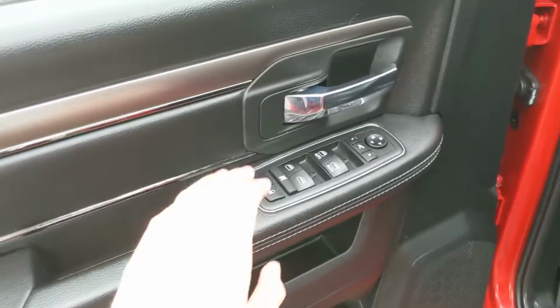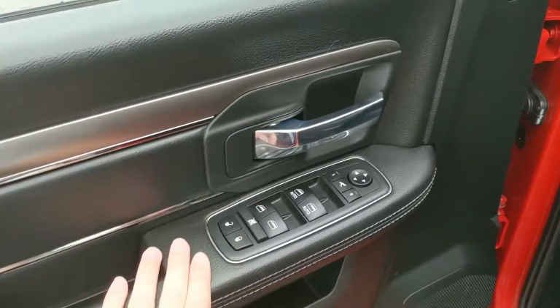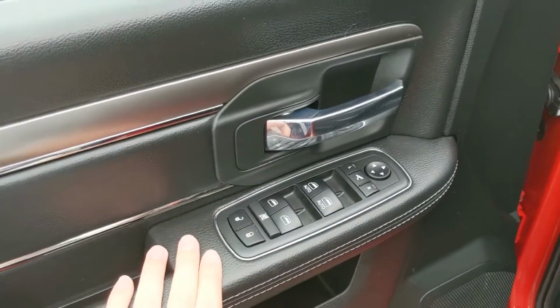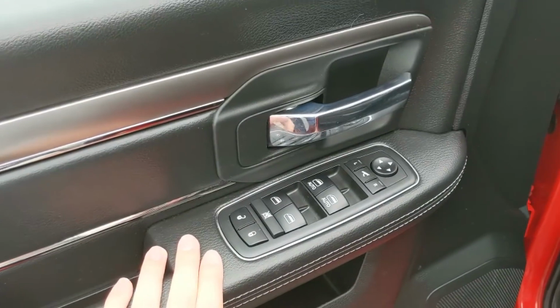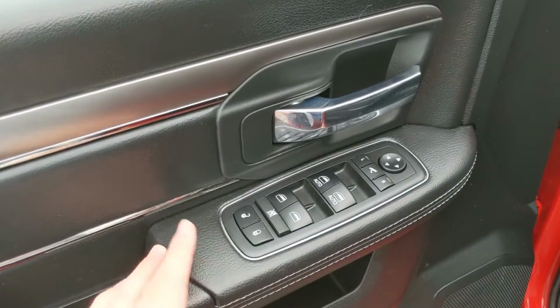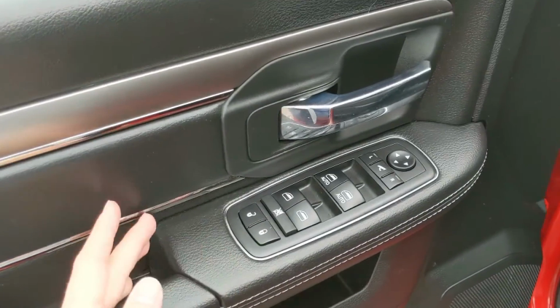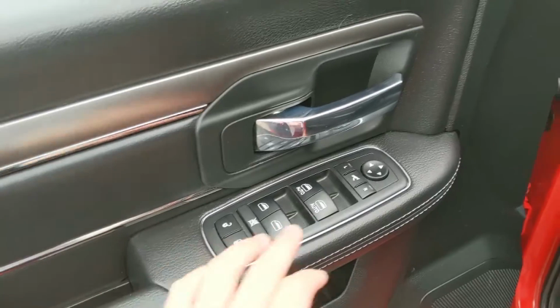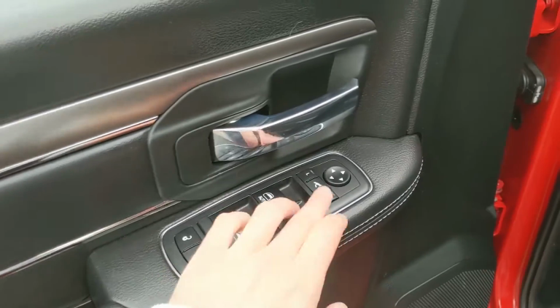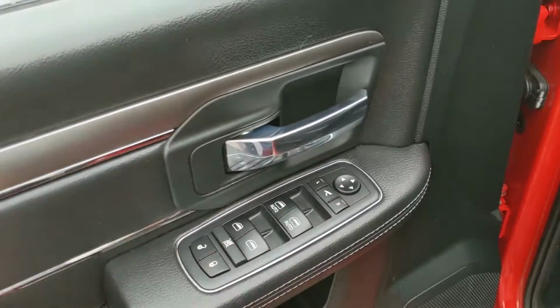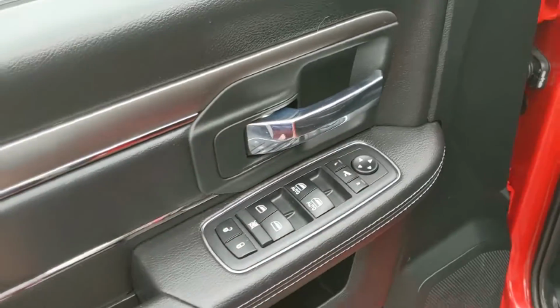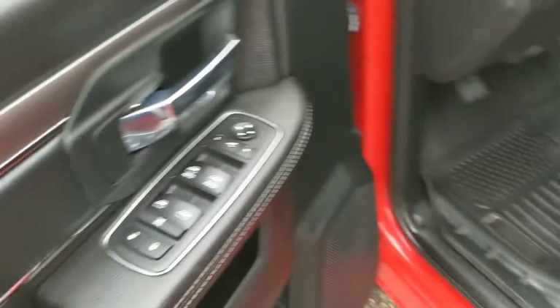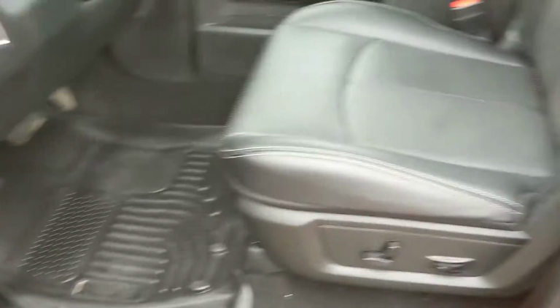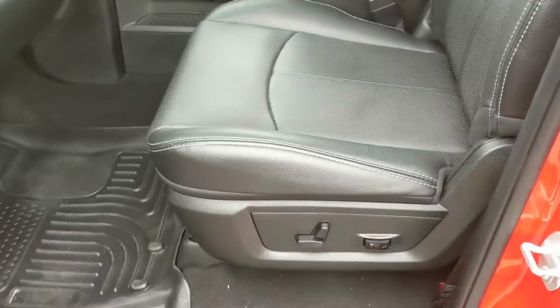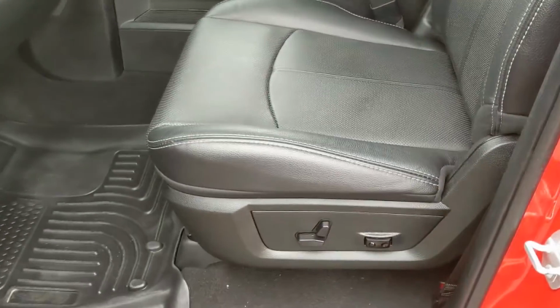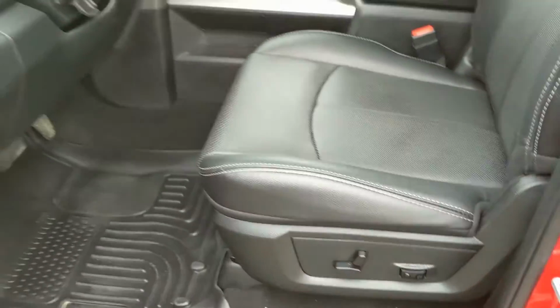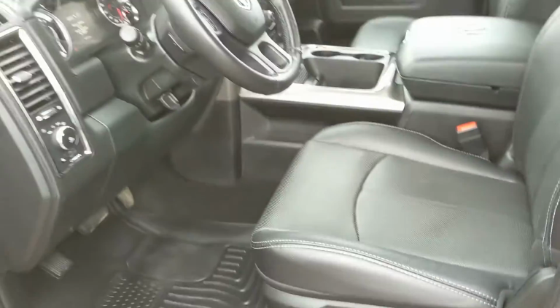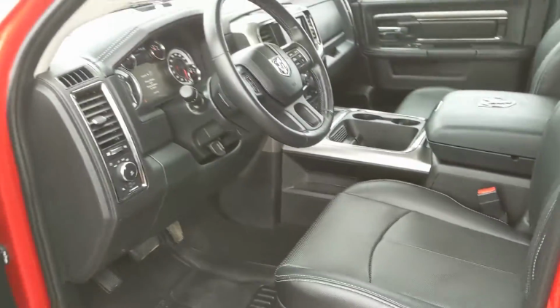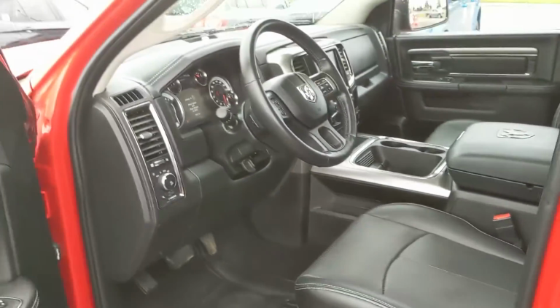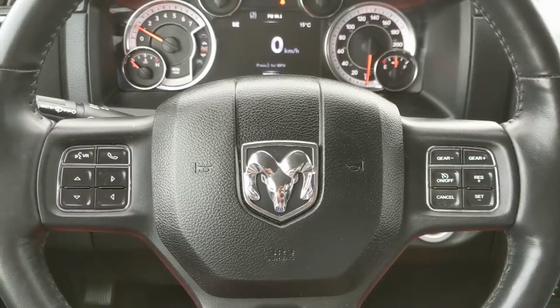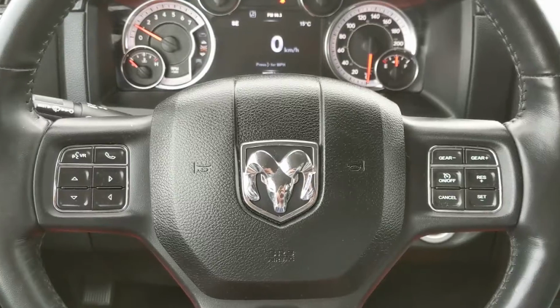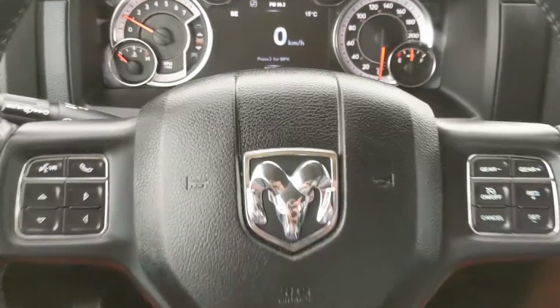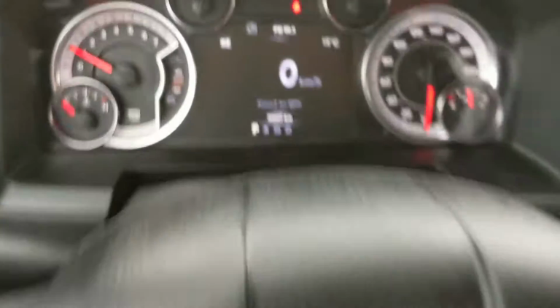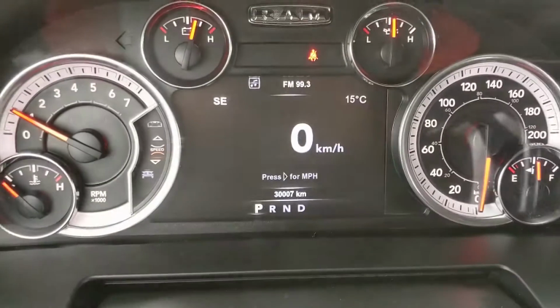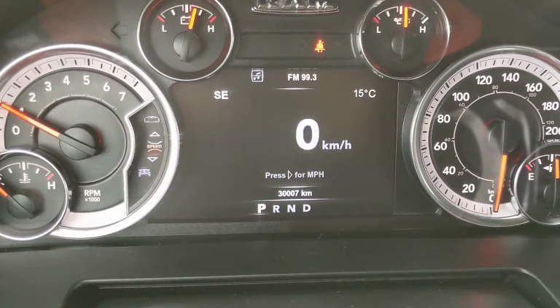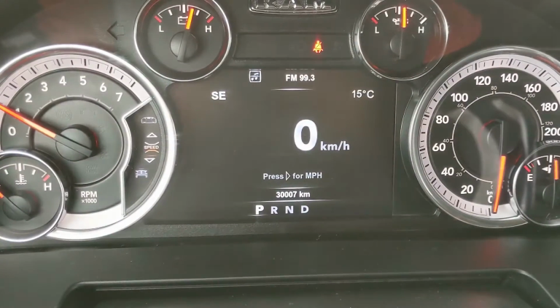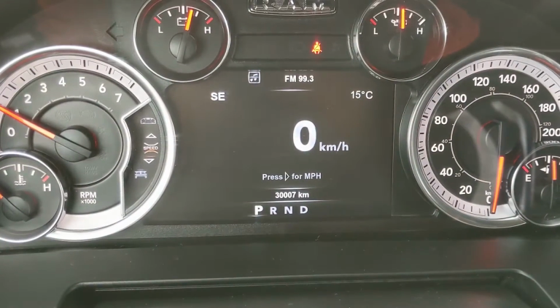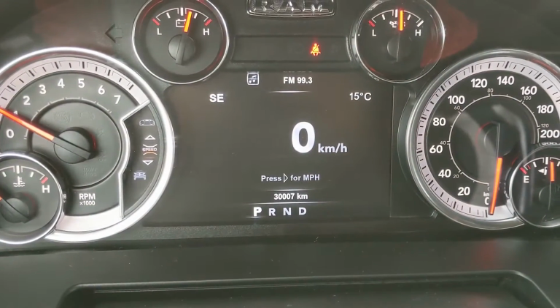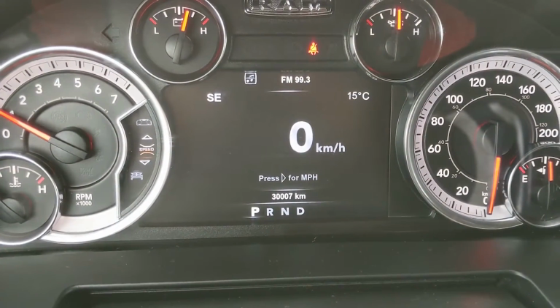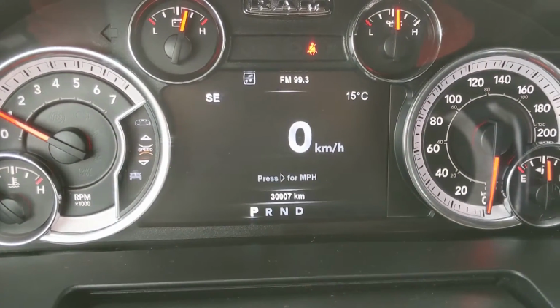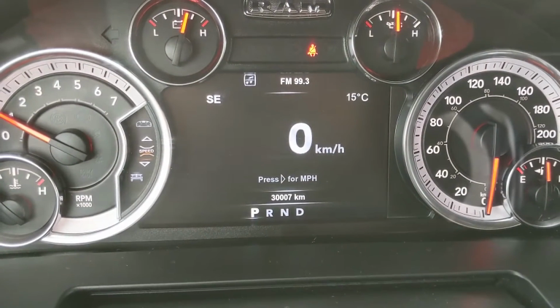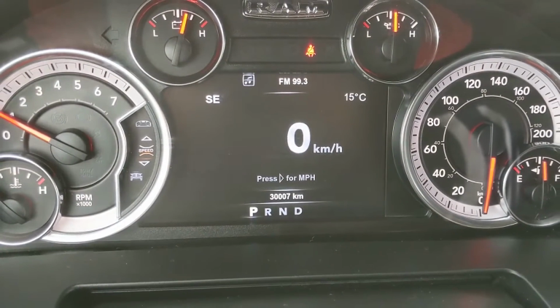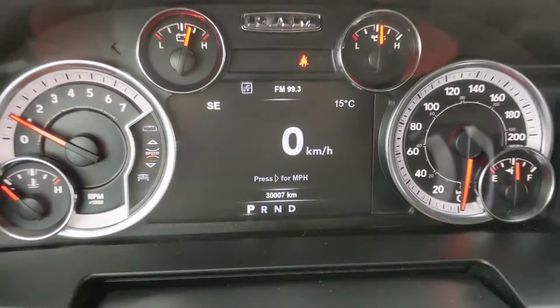Looking in, you have power windows, power mirrors, power locks, and power folding mirrors as well, along with a fully power adjustable driver seat. Sitting in the truck with it running, you can see it's sitting at 30,007 kilometers.